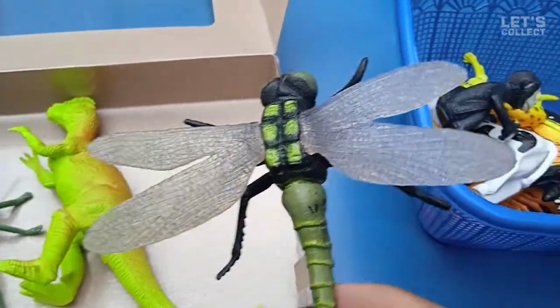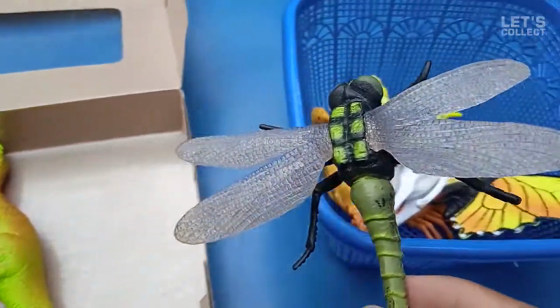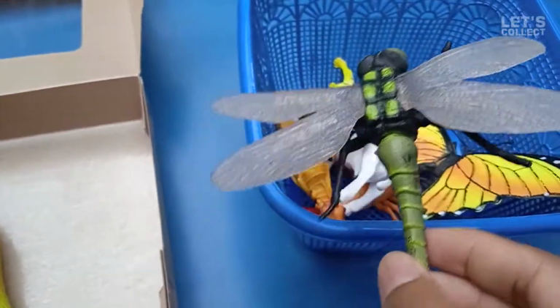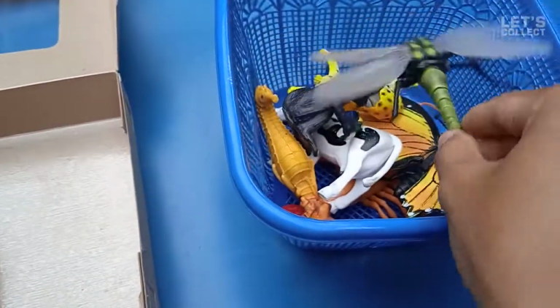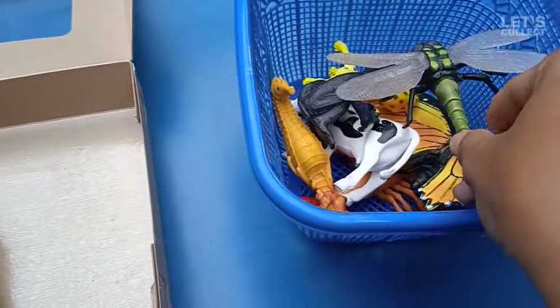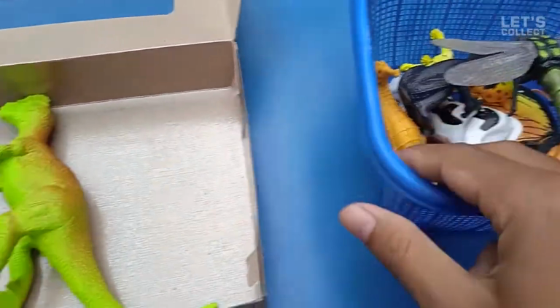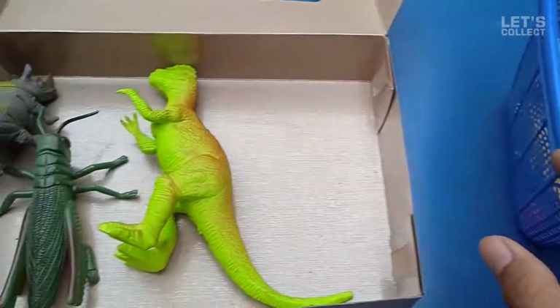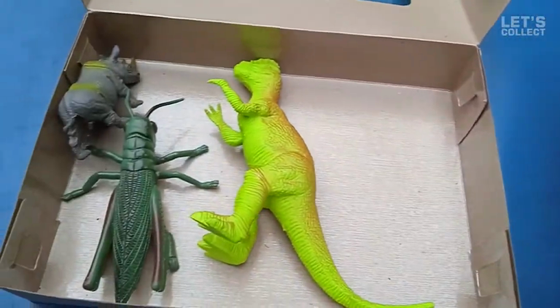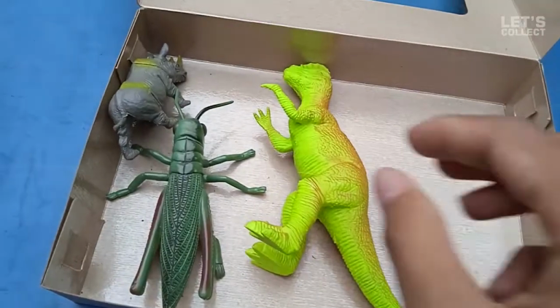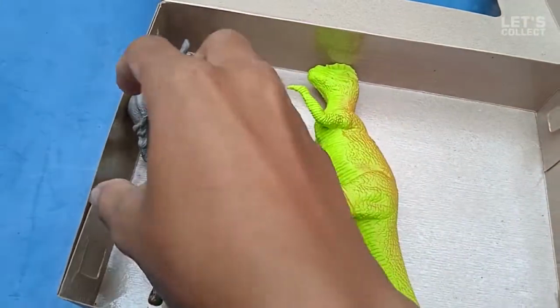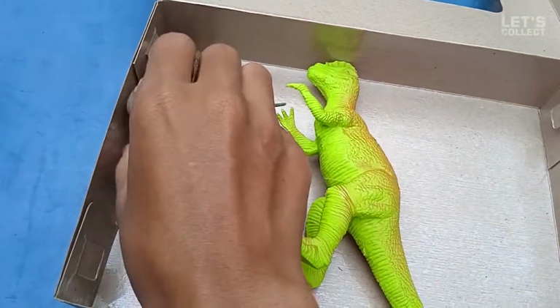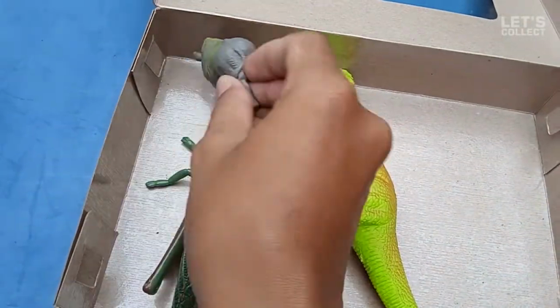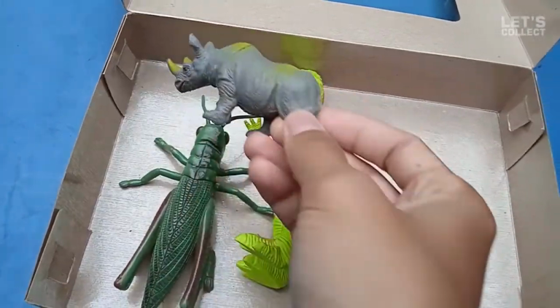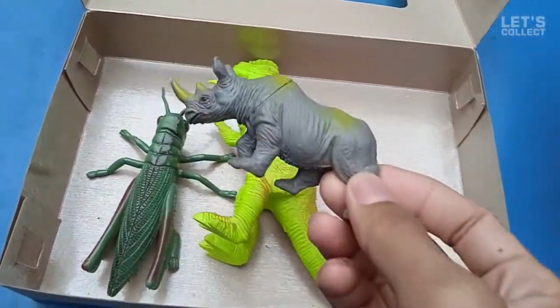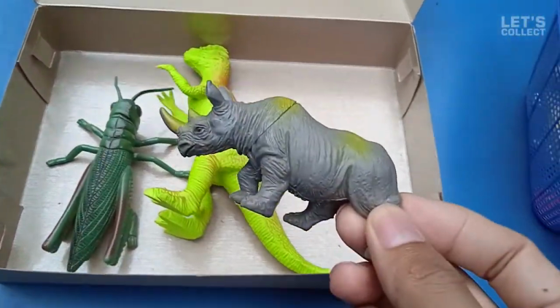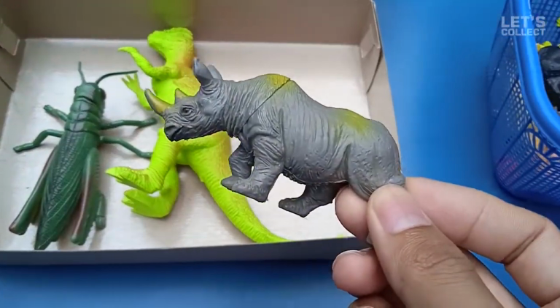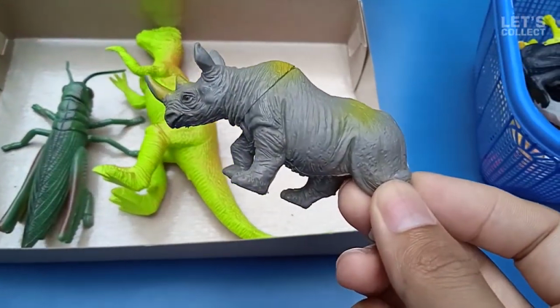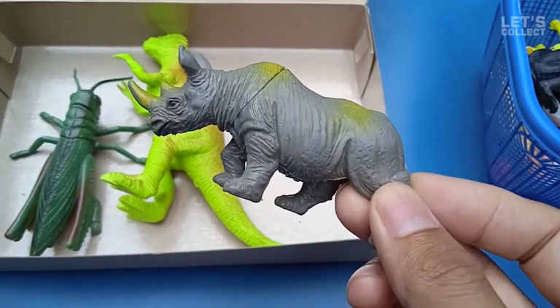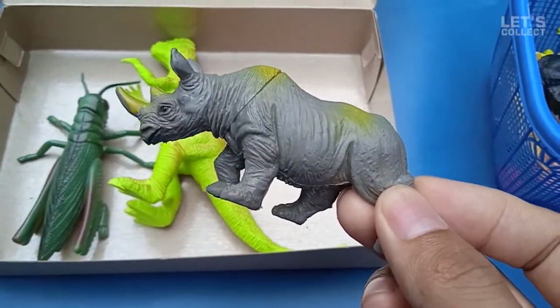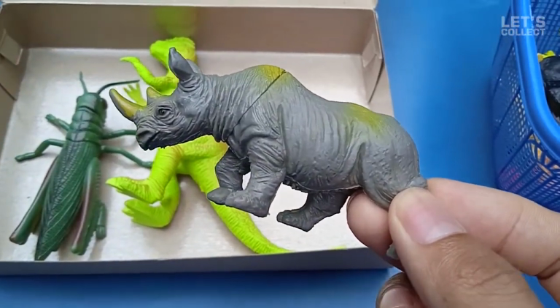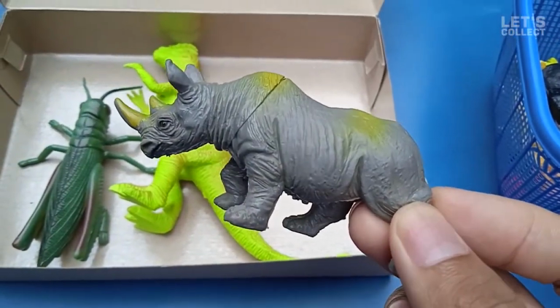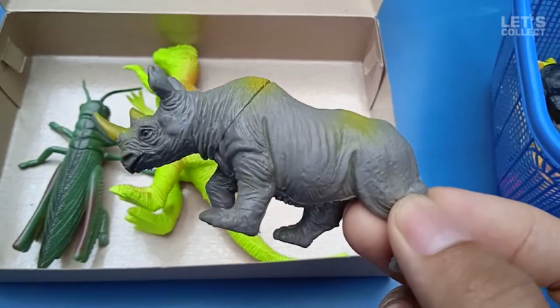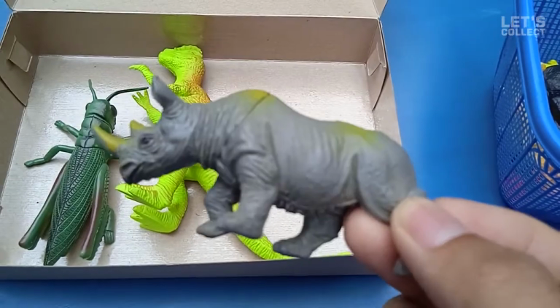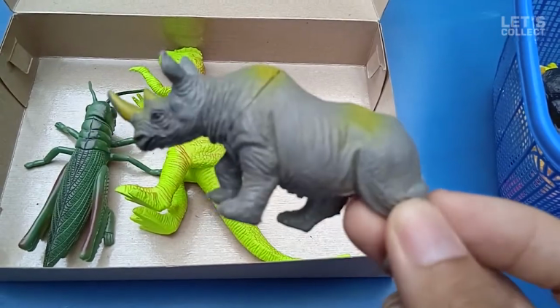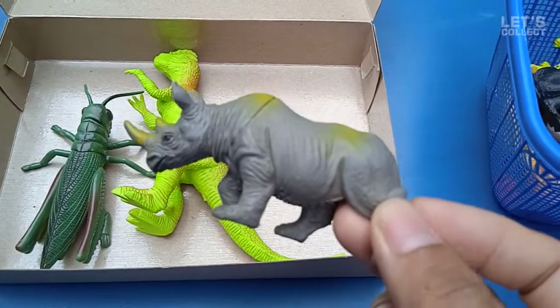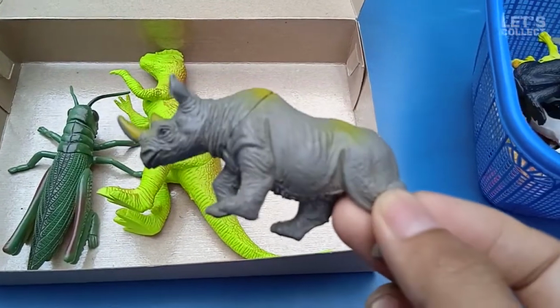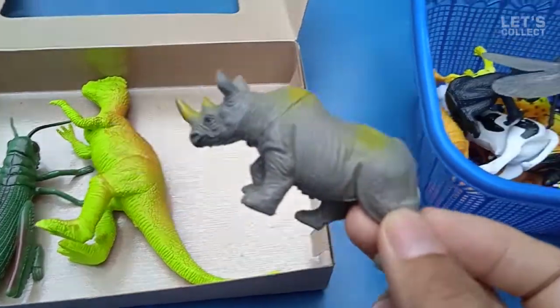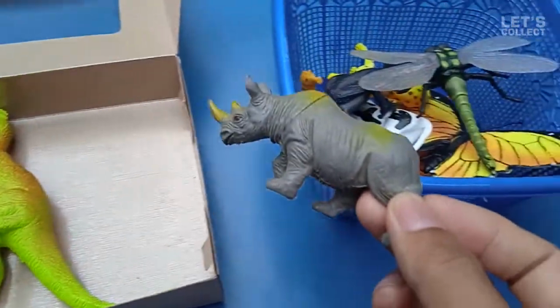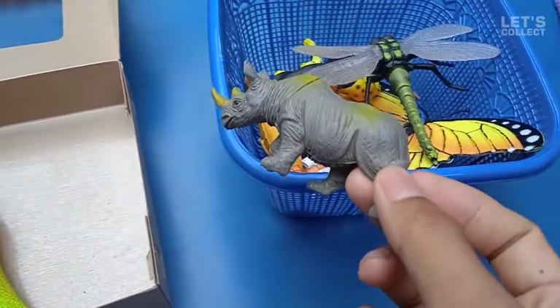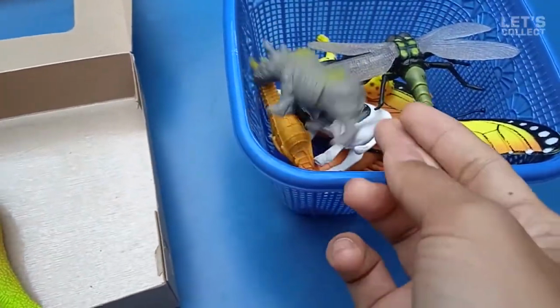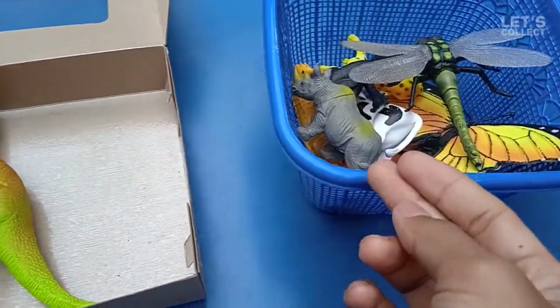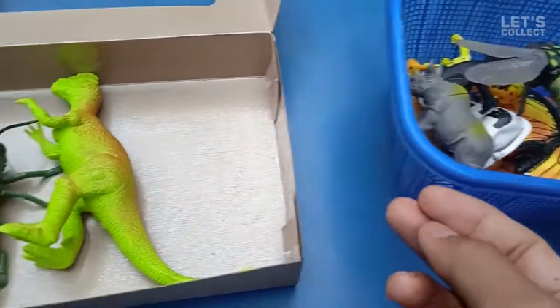Let's collect it again! Look at that guys! Rhinosaurus! Big animal! Wow! Let's collect it!